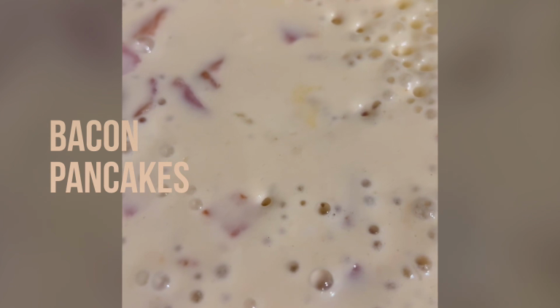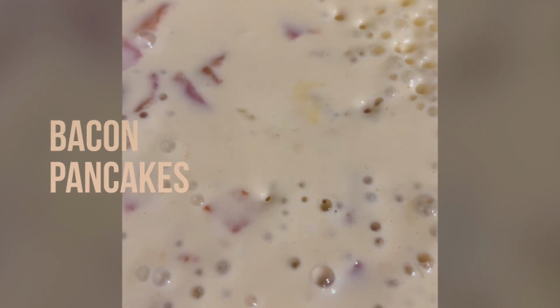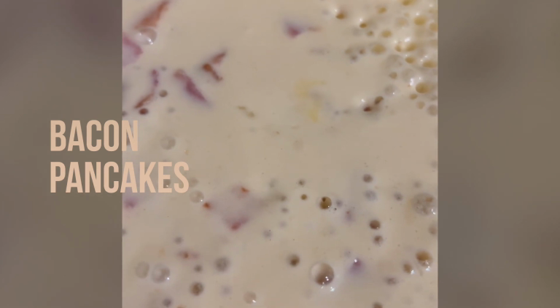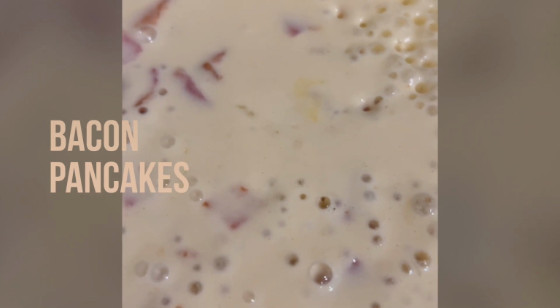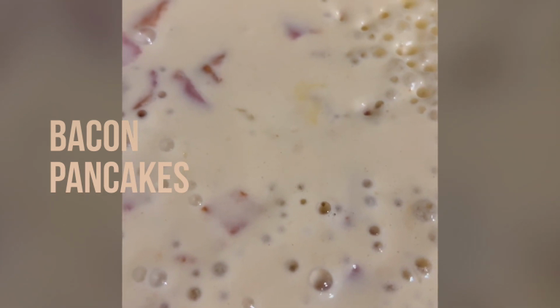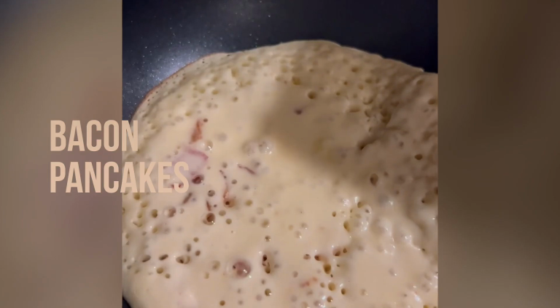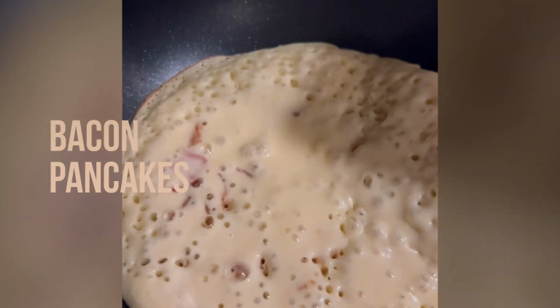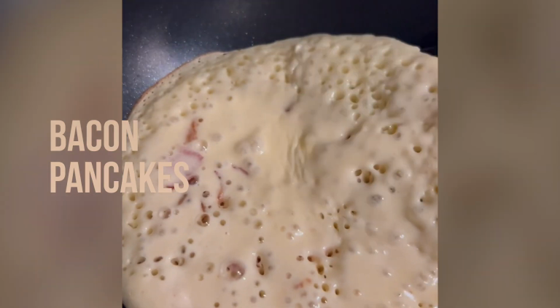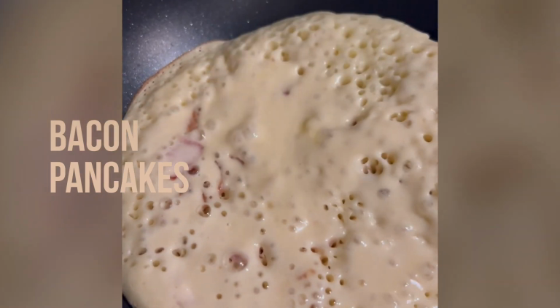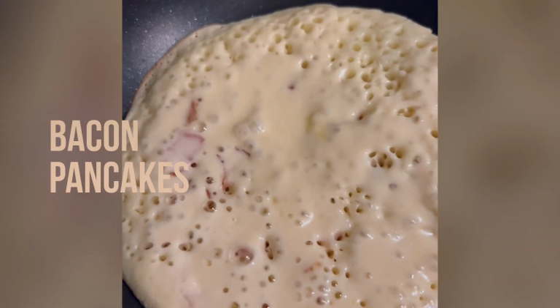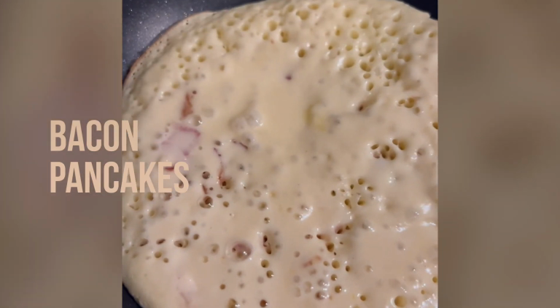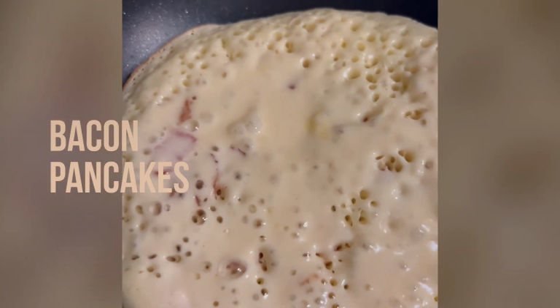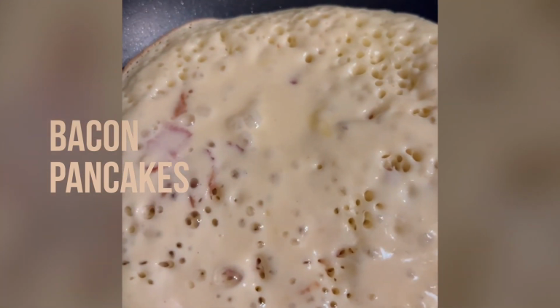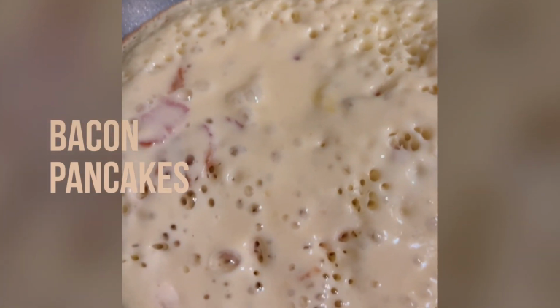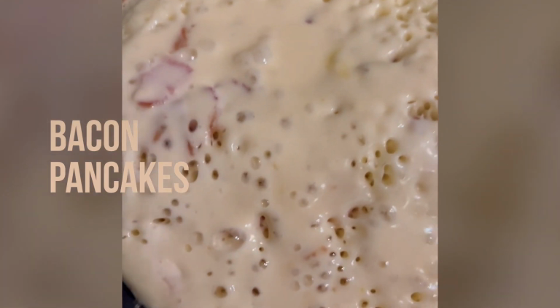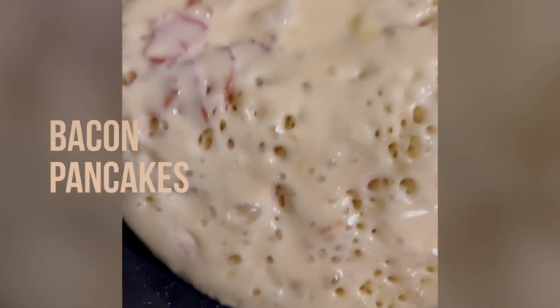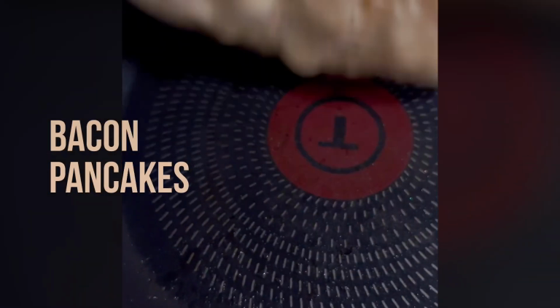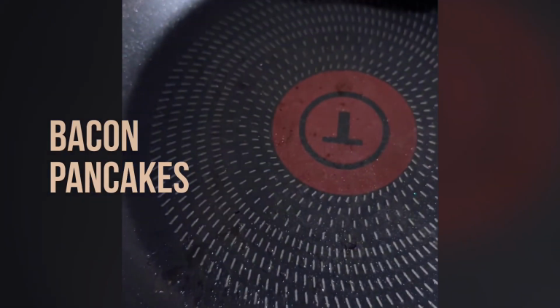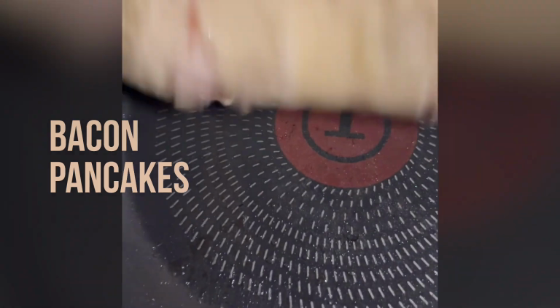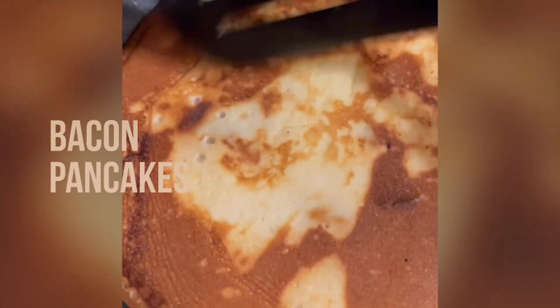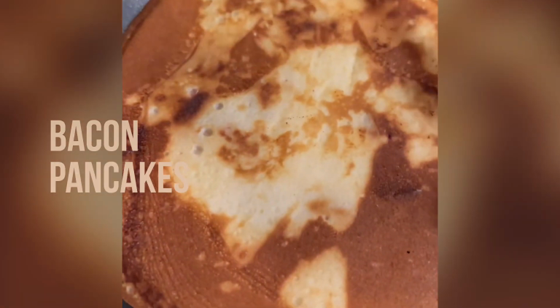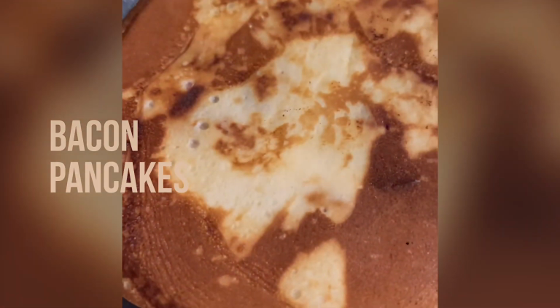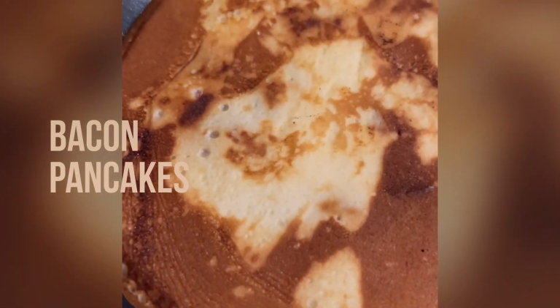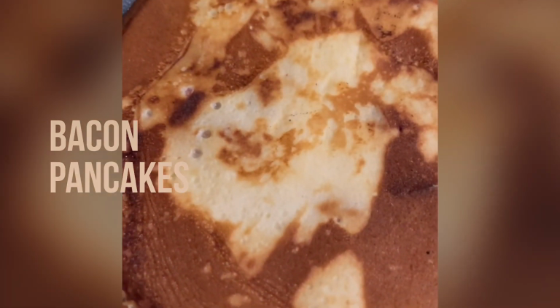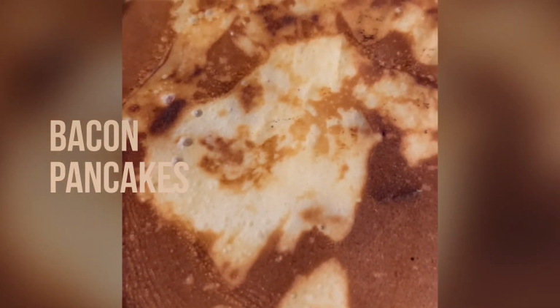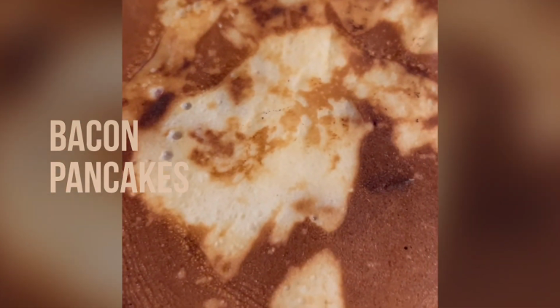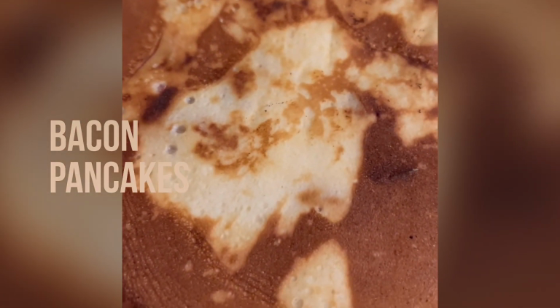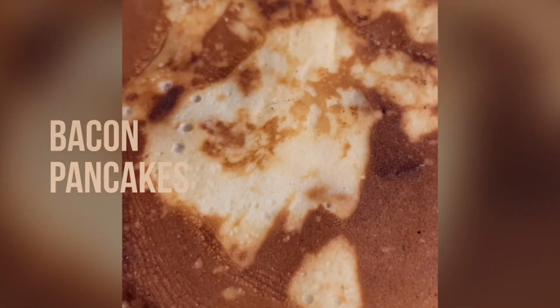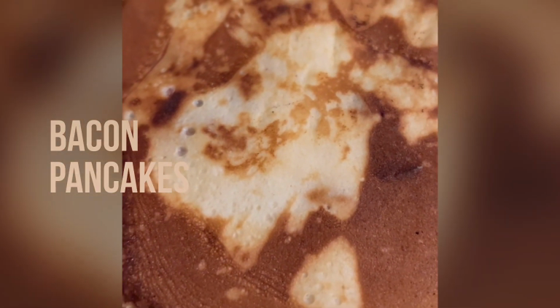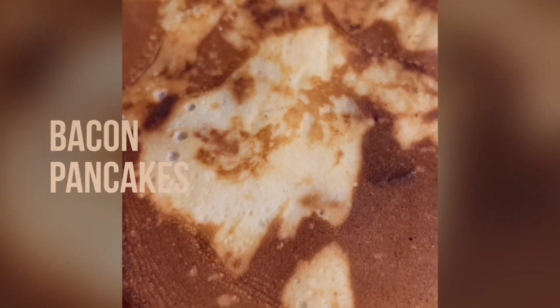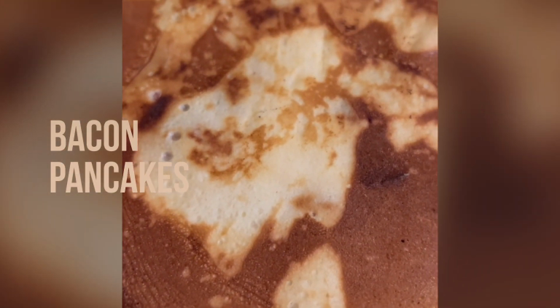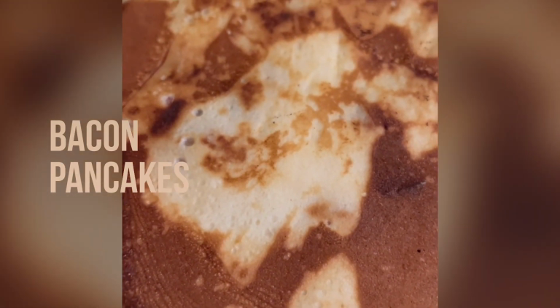Wait for the little bubbles and flip the pancakes. Use a fry pan — it's so much easier. You know, all your pancakes would be the same size.